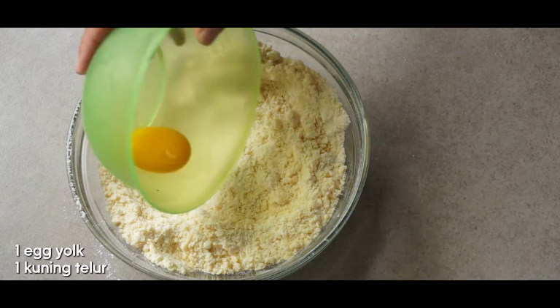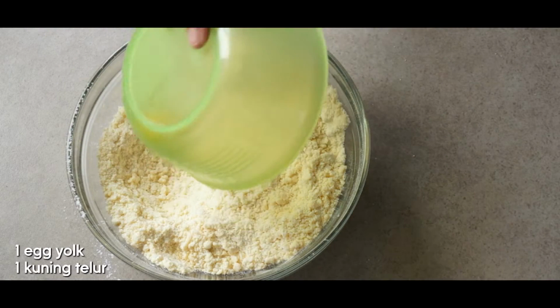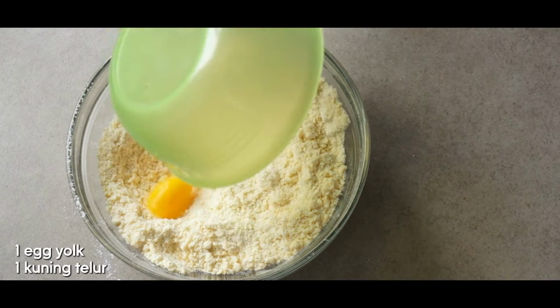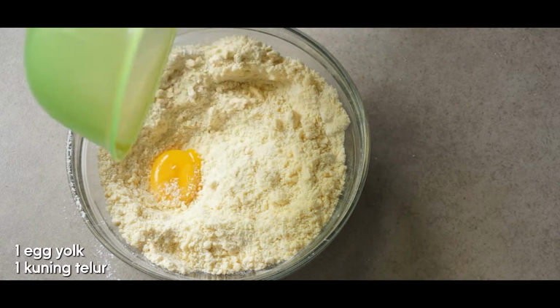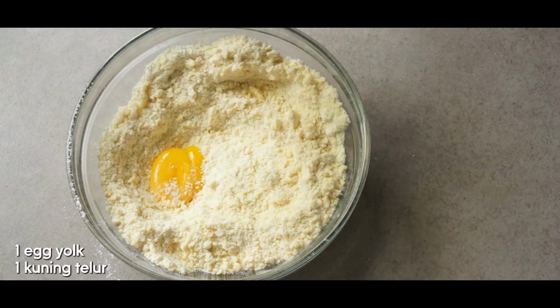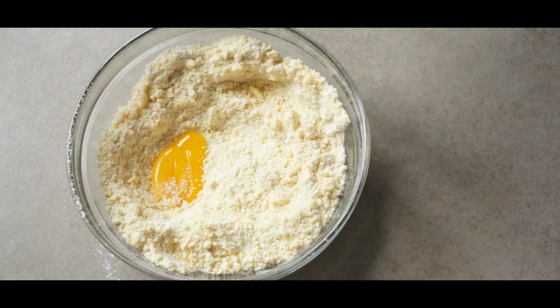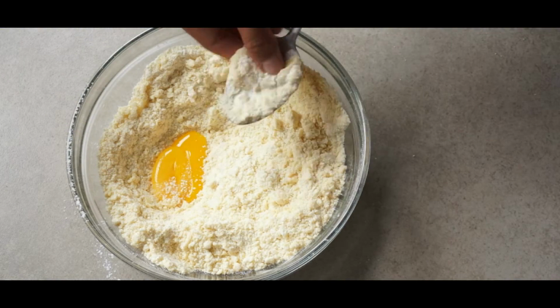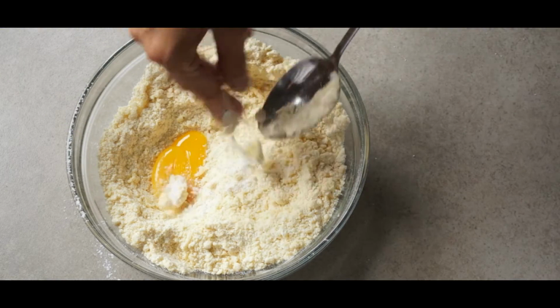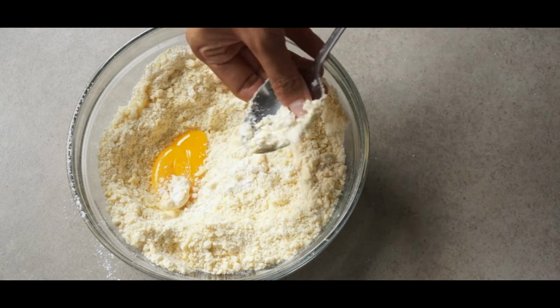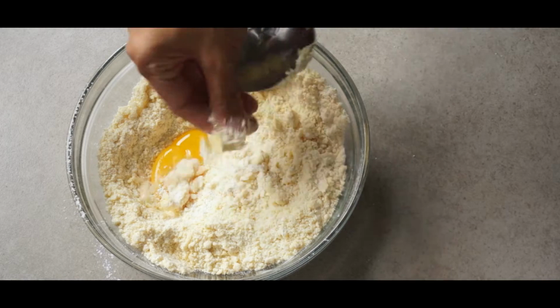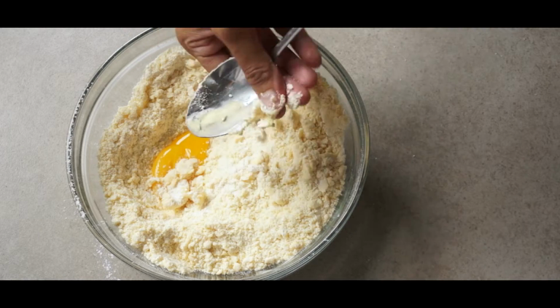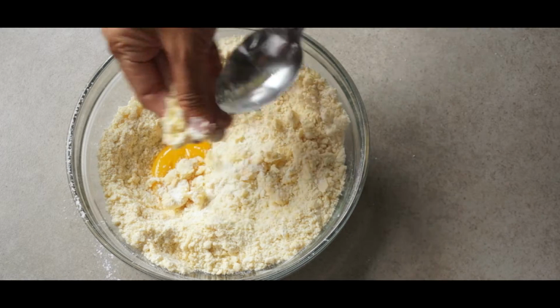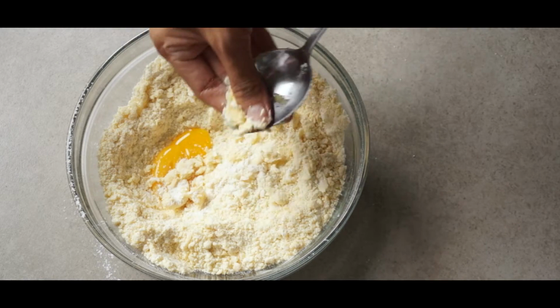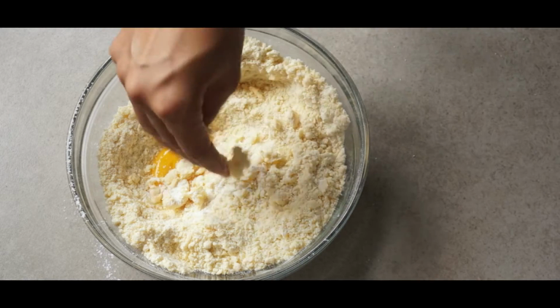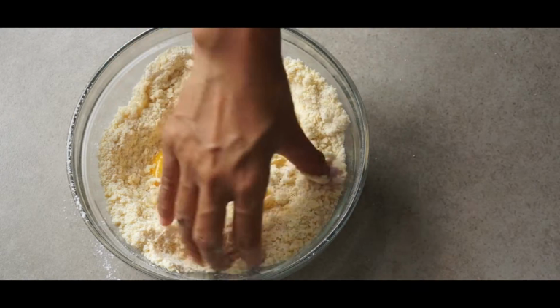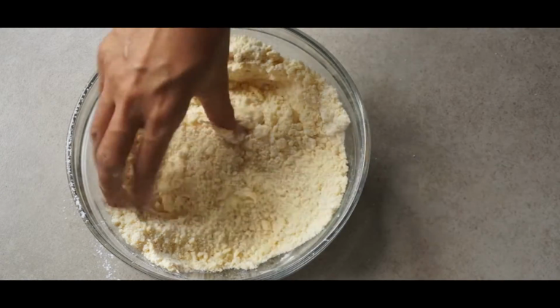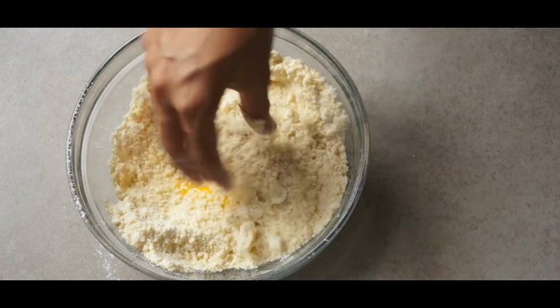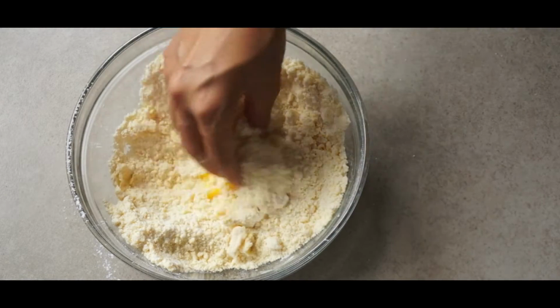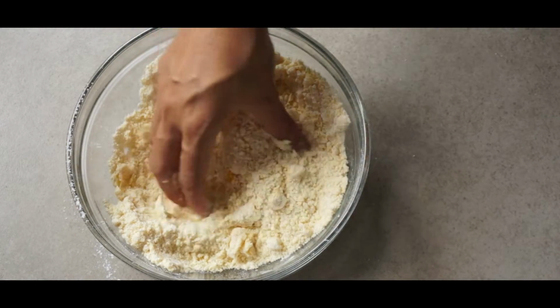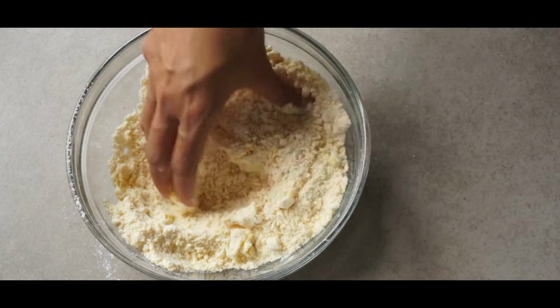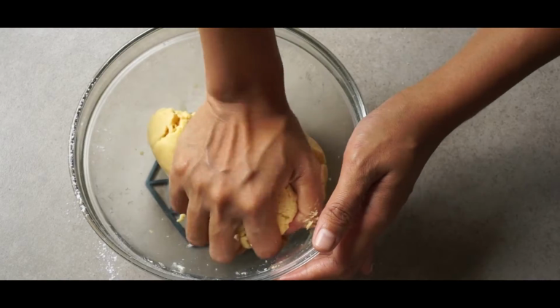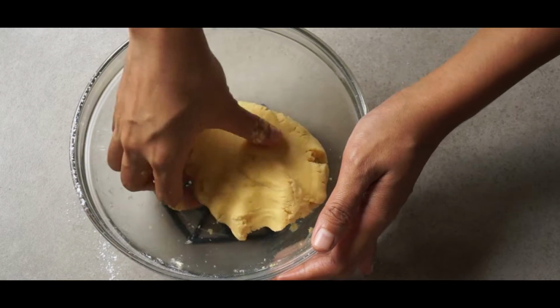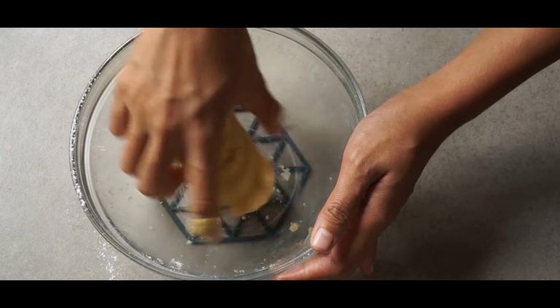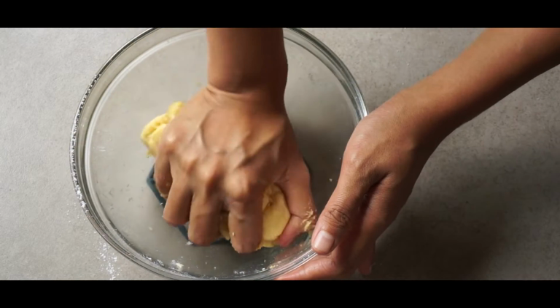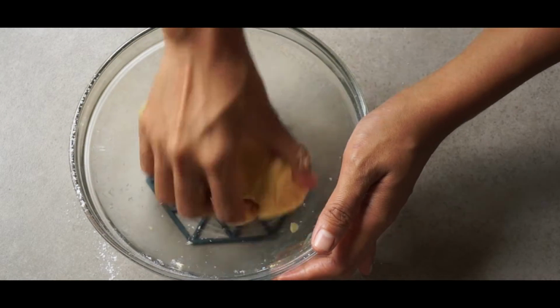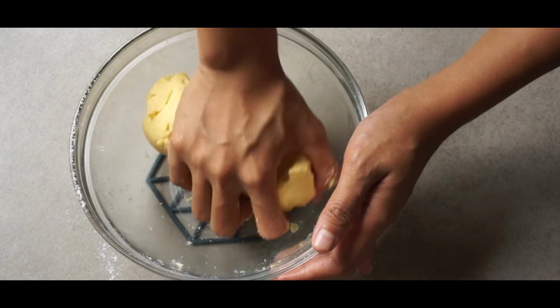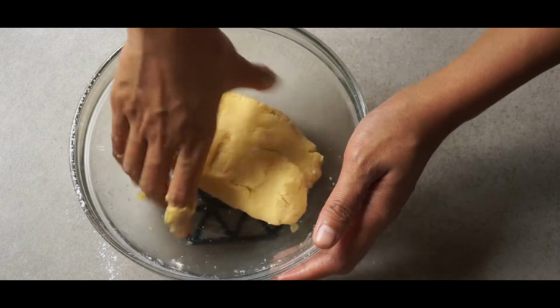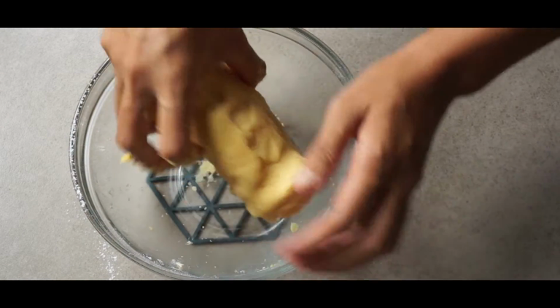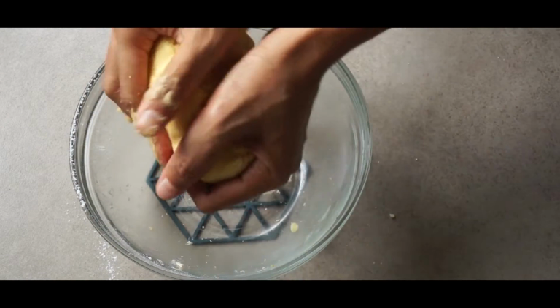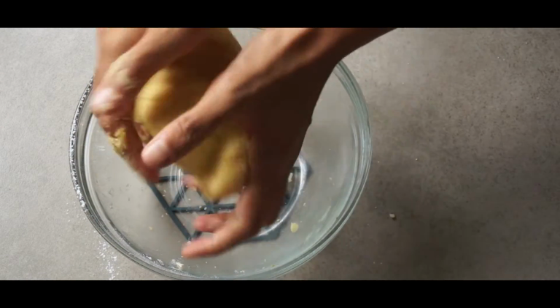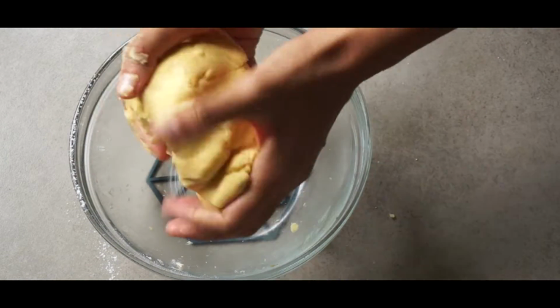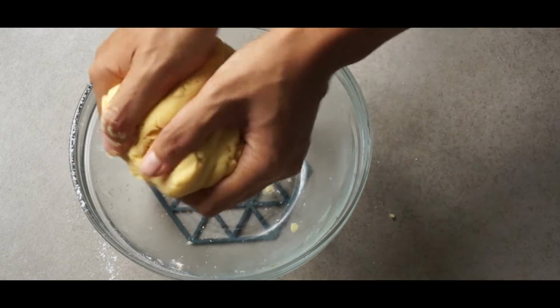Now go ahead and add one egg yolk and continue to mix the dough. I'm going to use my hands this time — I washed my hands already, make sure they're clean. It might seem like it's hard to bind them together but don't worry, they will. Keep kneading it until you can round it, but don't over-mix it.